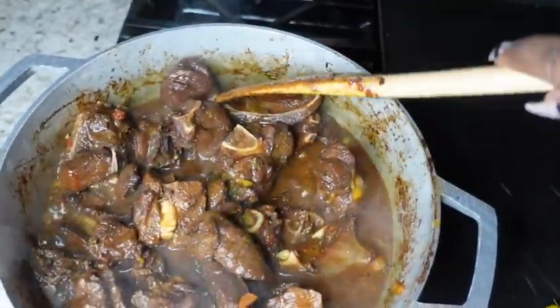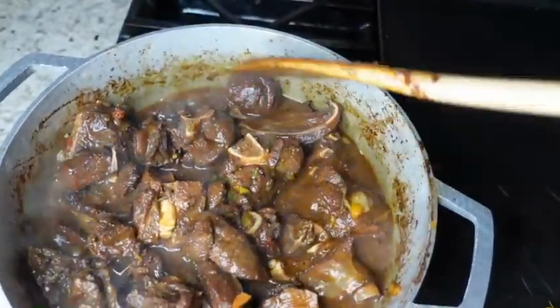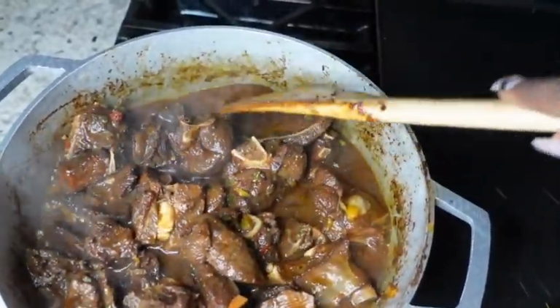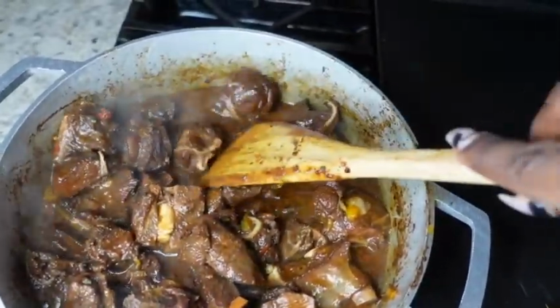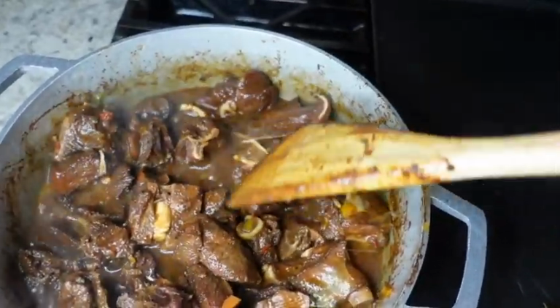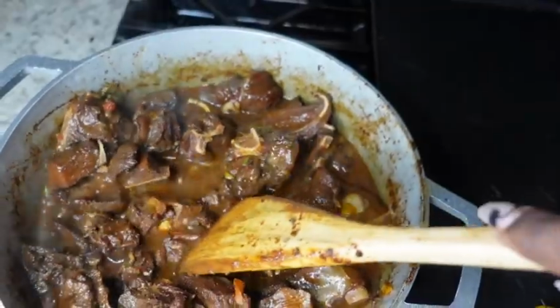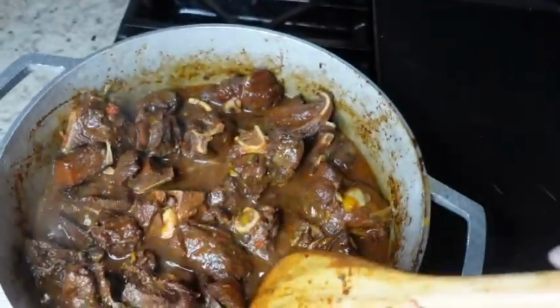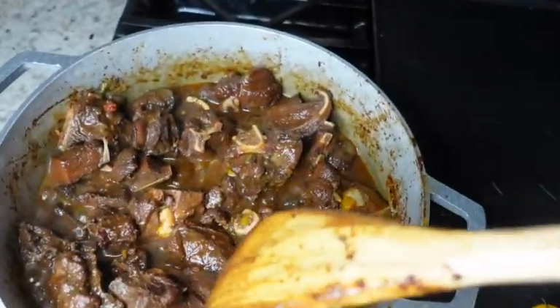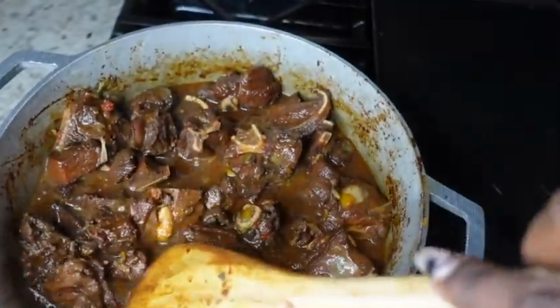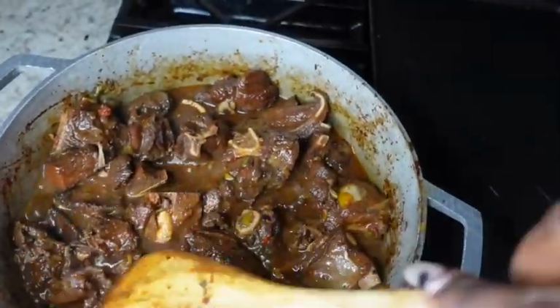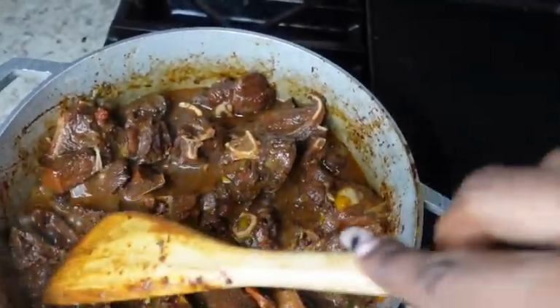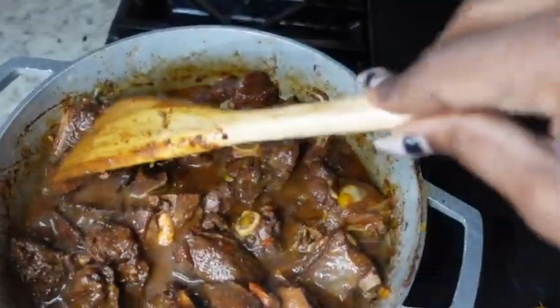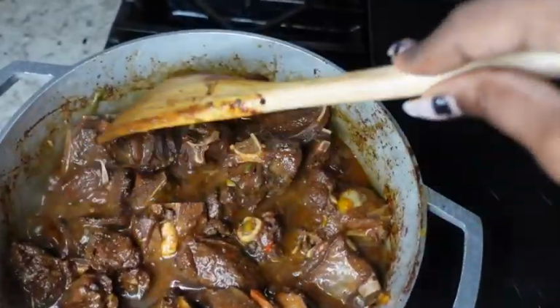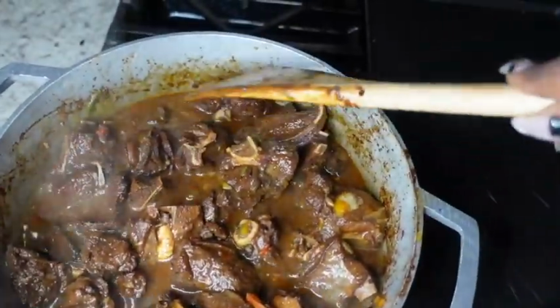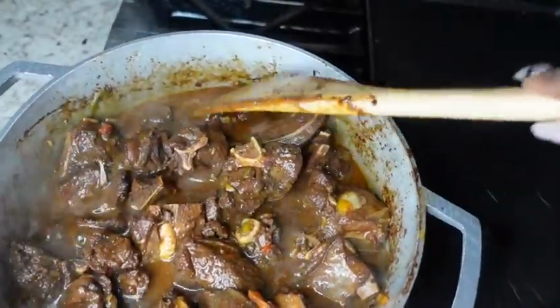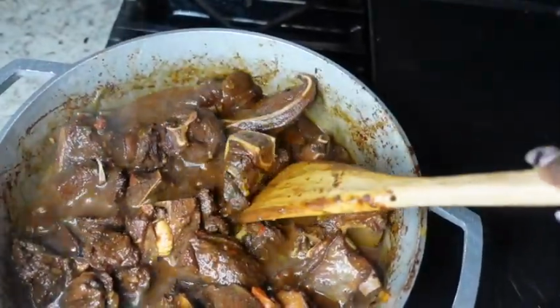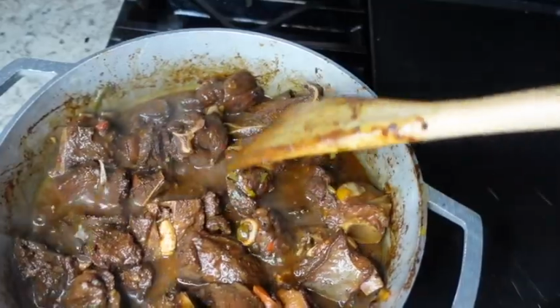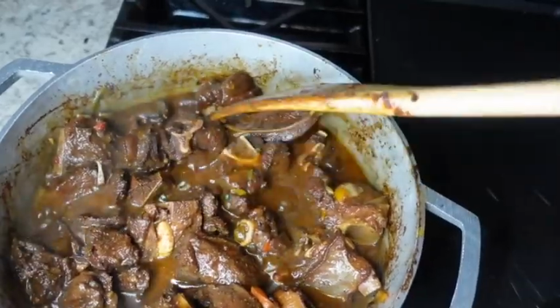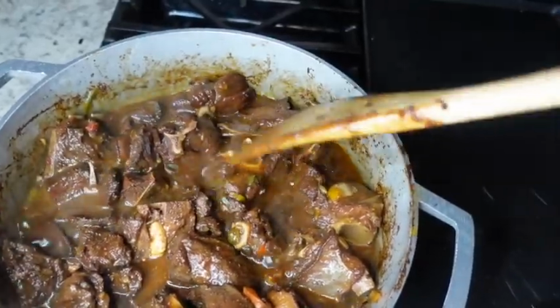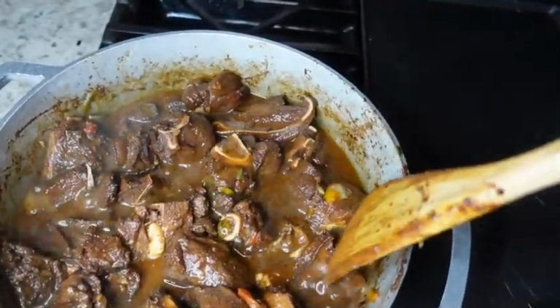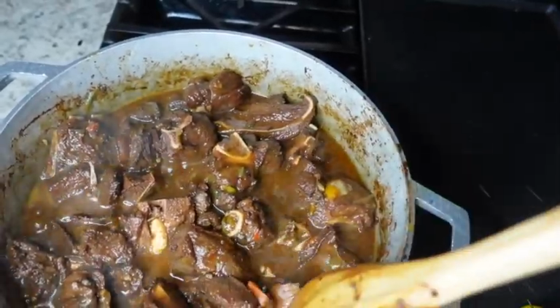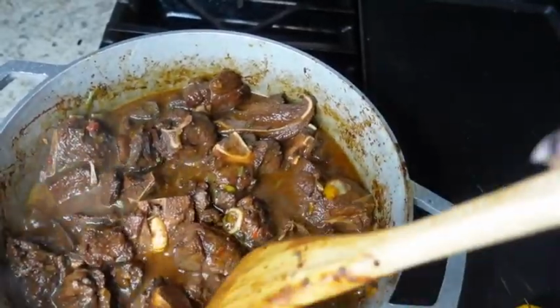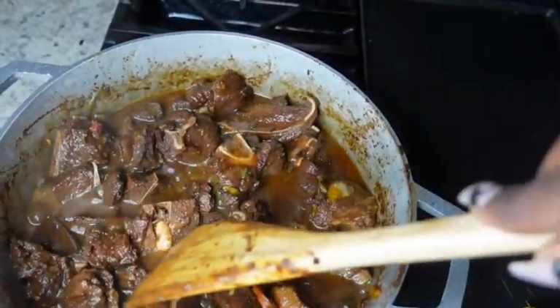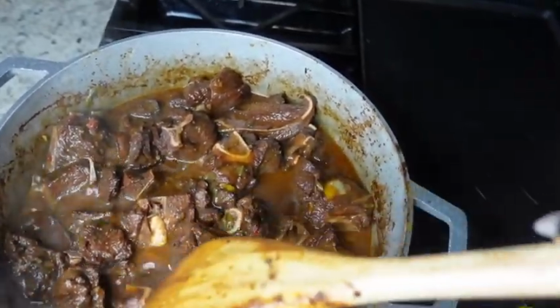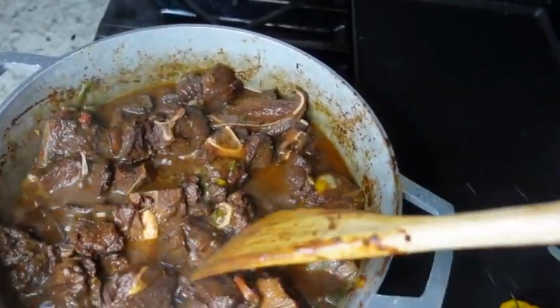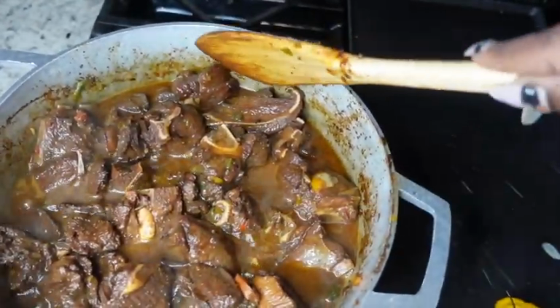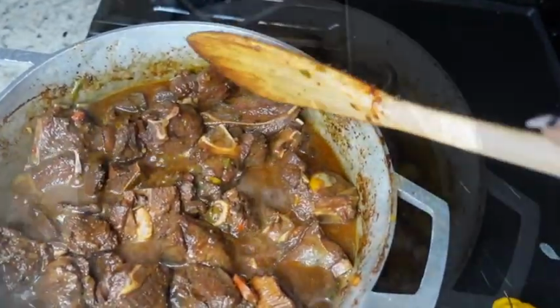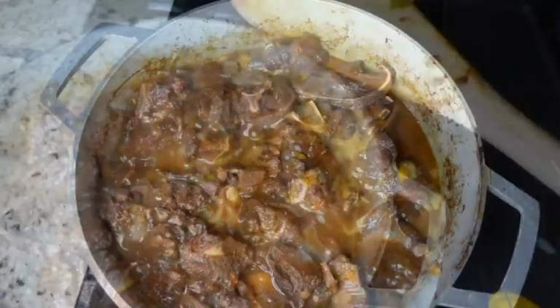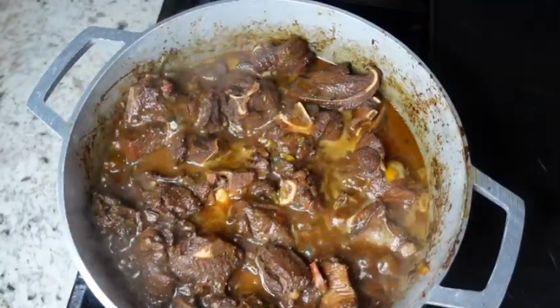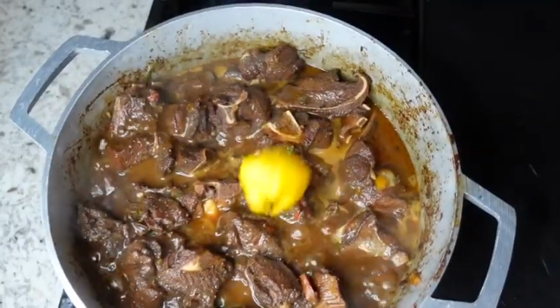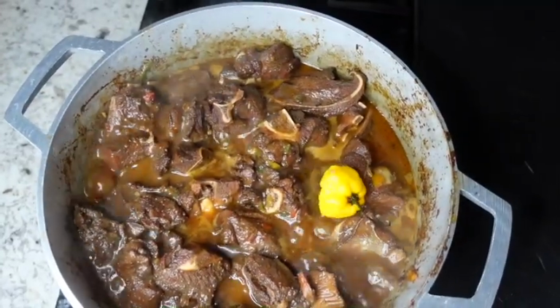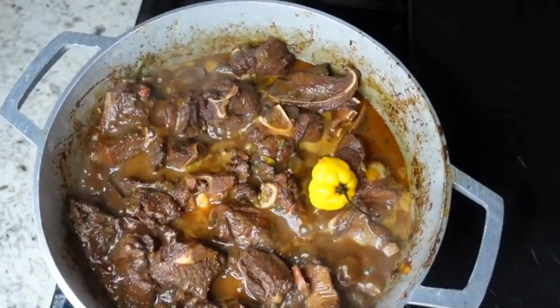The cooking process from here is pretty similar to making curry goat. I'm now going to cover my pot, lower my heat to the lowest setting, and allow this to cook until it becomes tender. Of course, I will check my pot every 30 minutes or so.